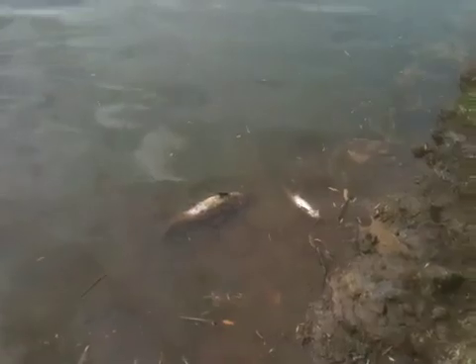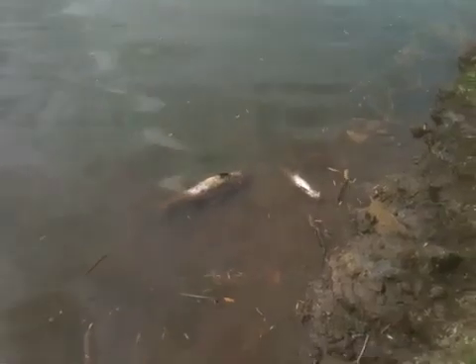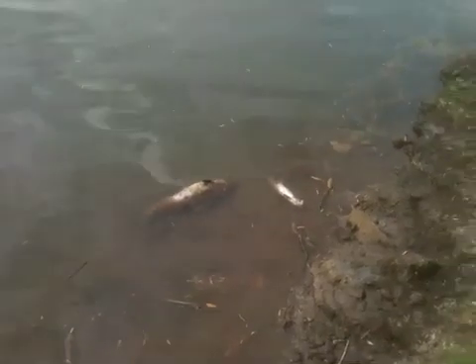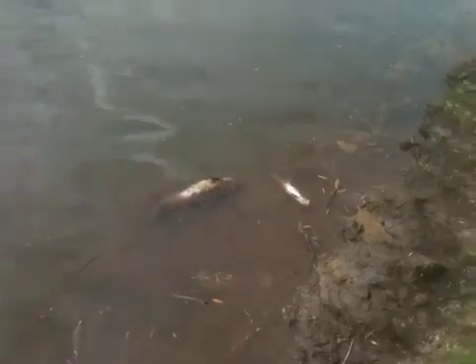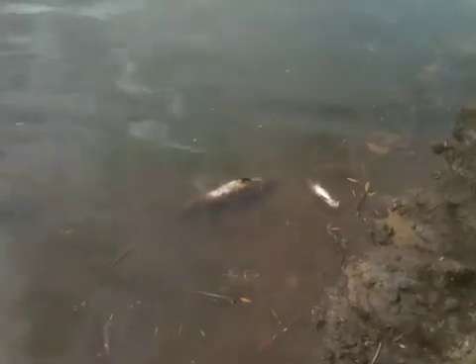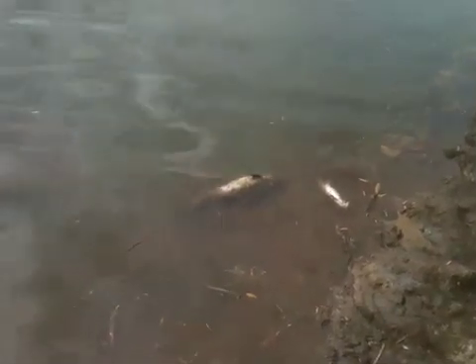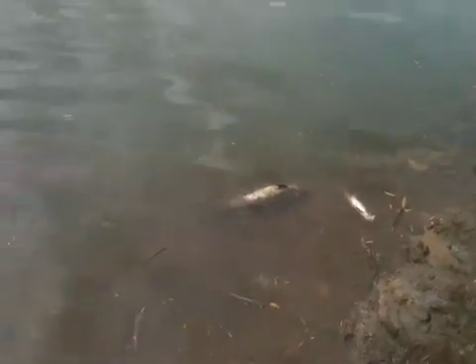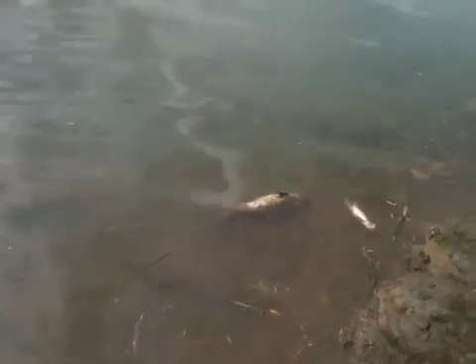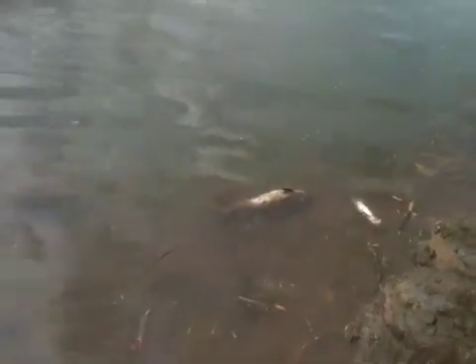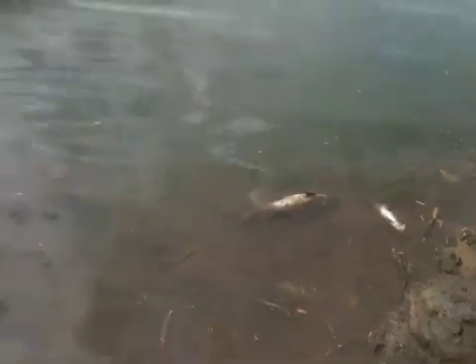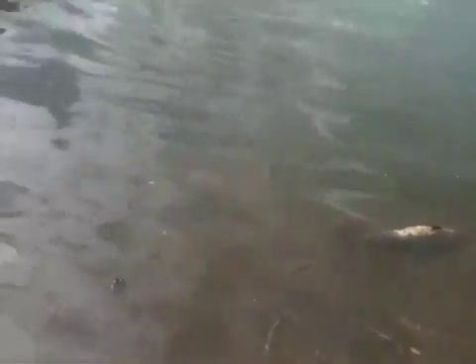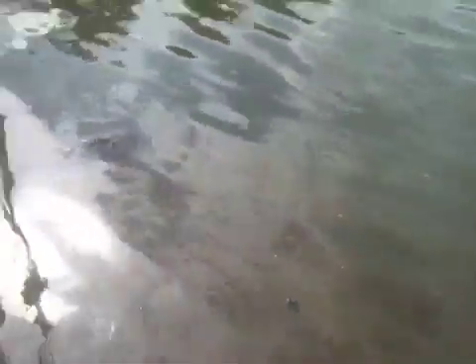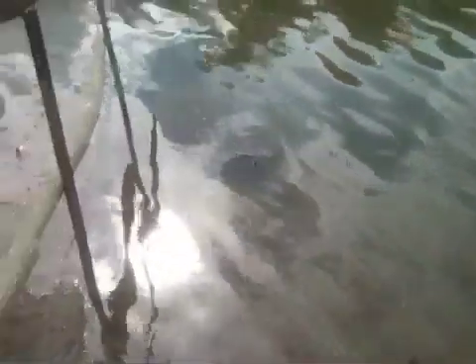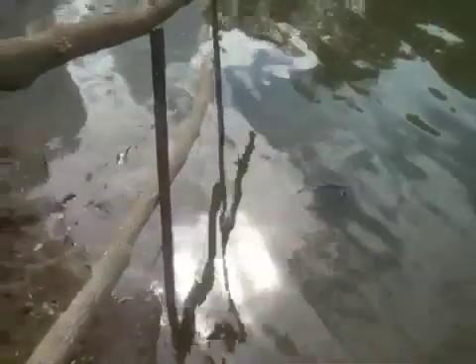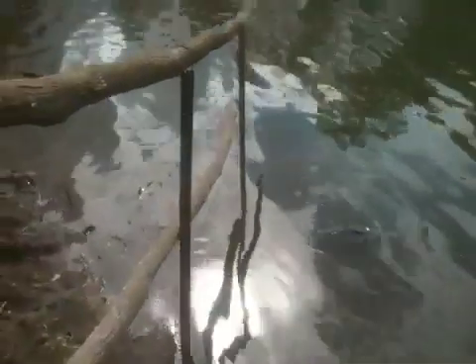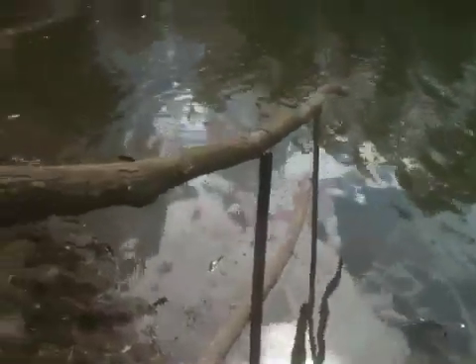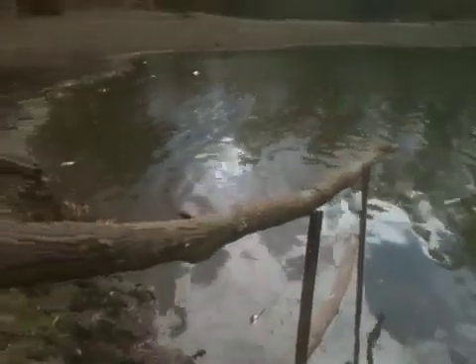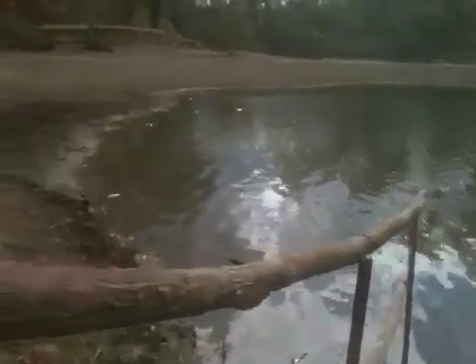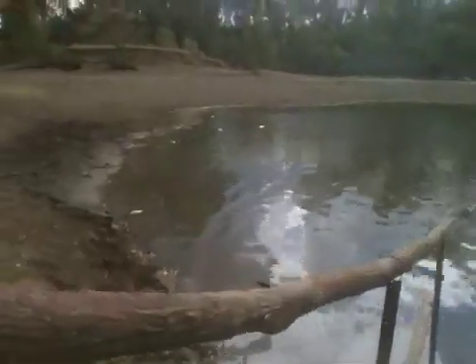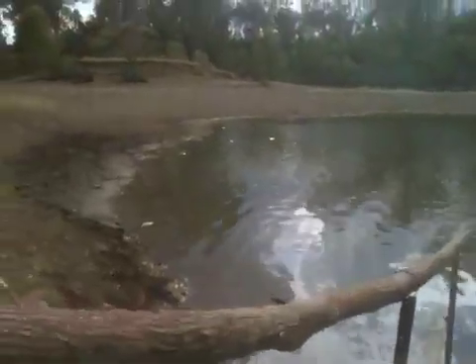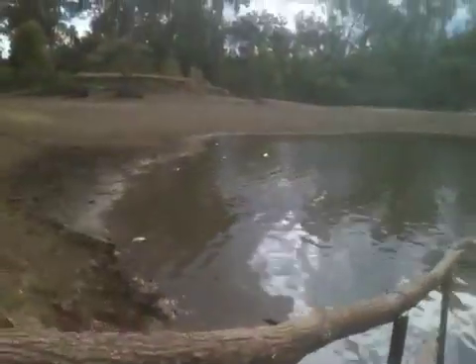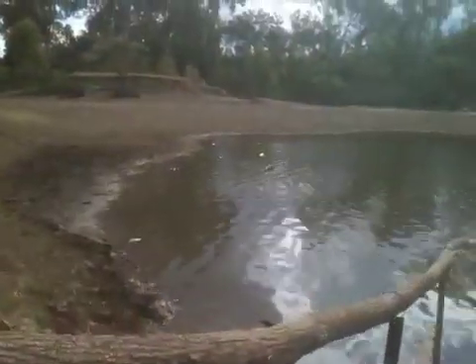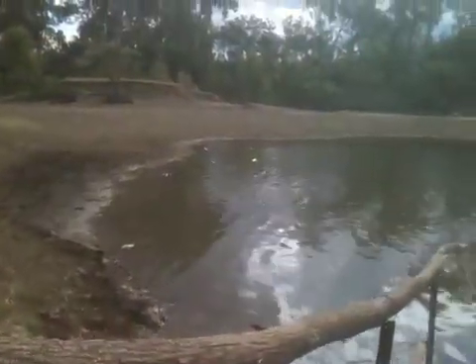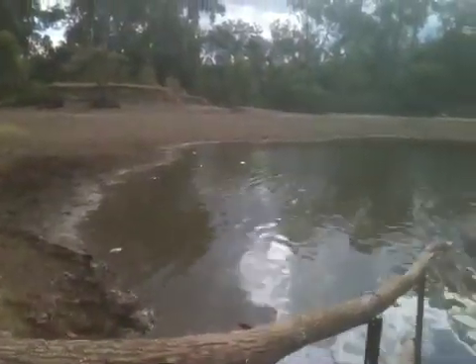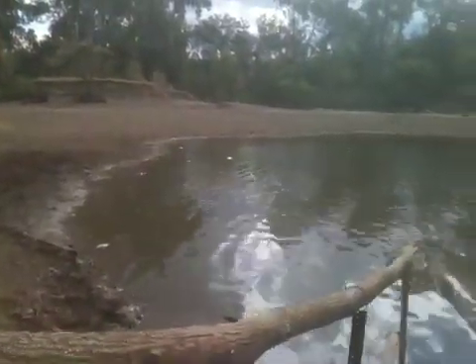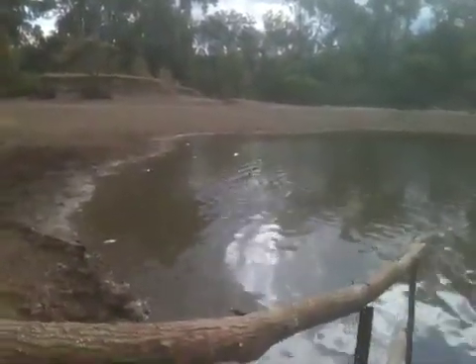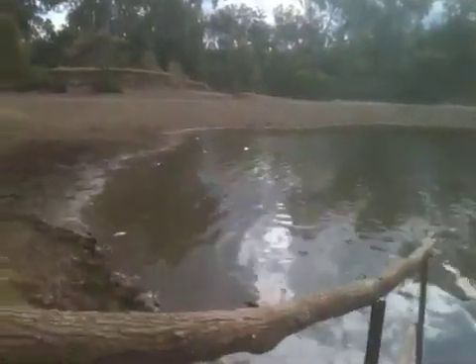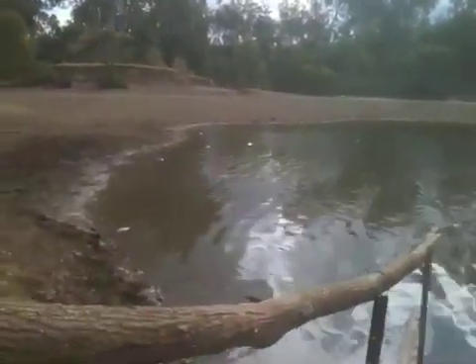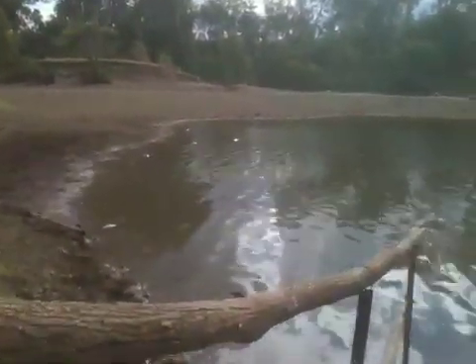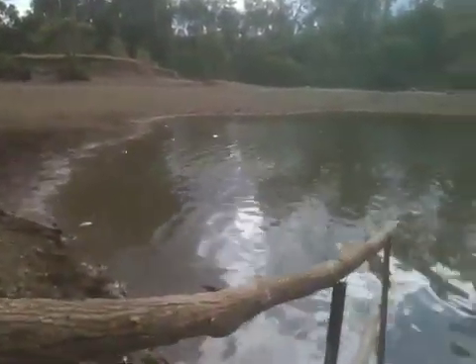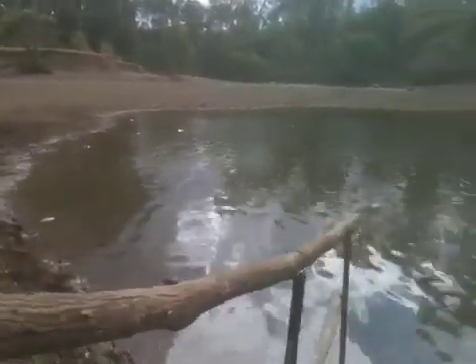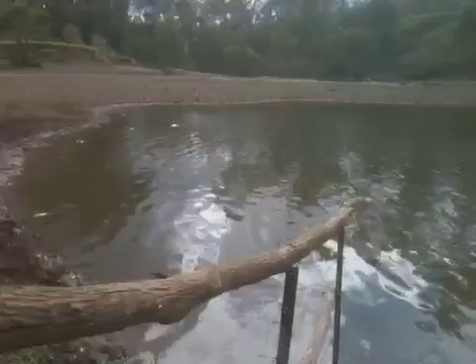It only appears to be fork-tailed catfish, Arius graeffei, that are affected. A little bit of concern about those — something's wrong in the water.